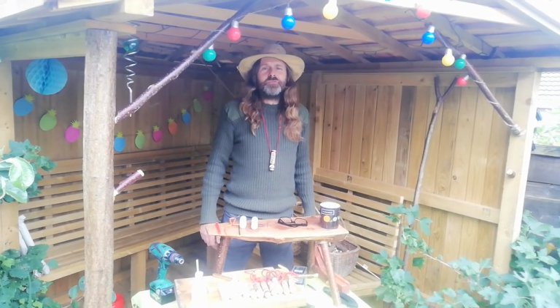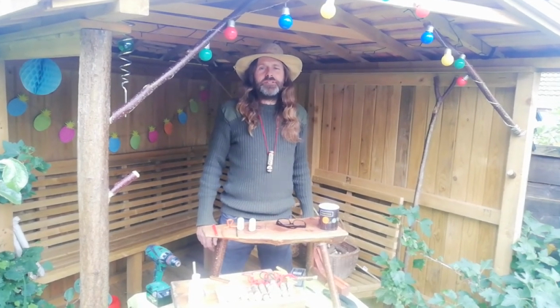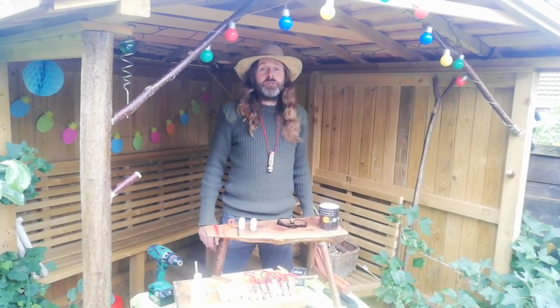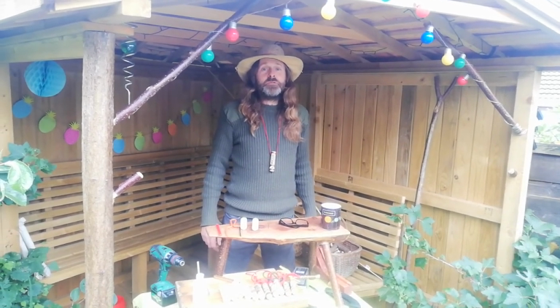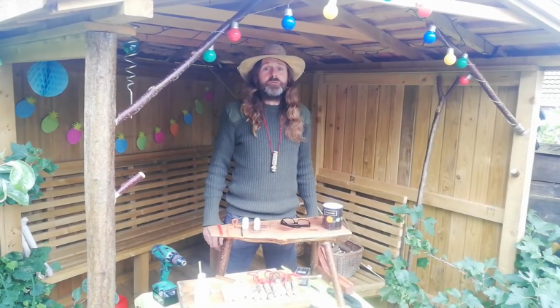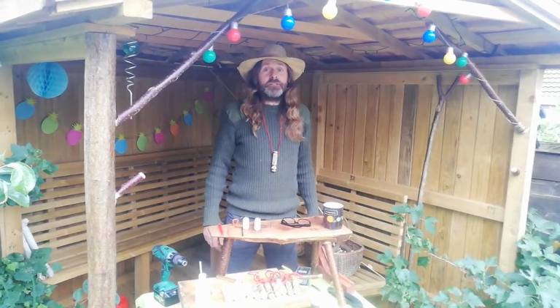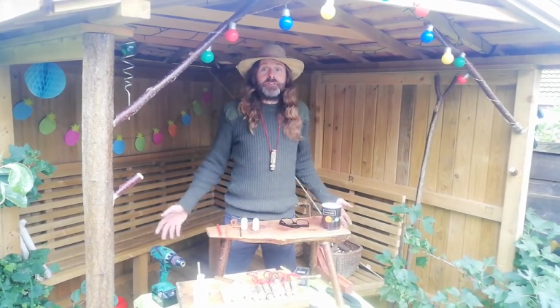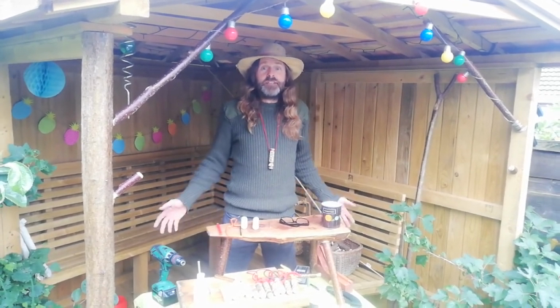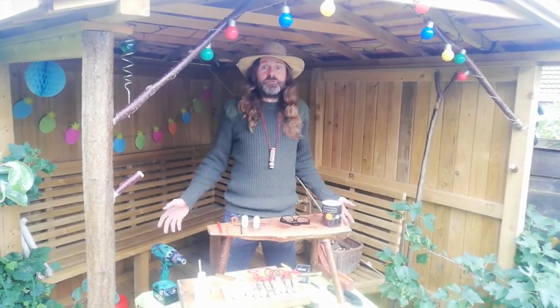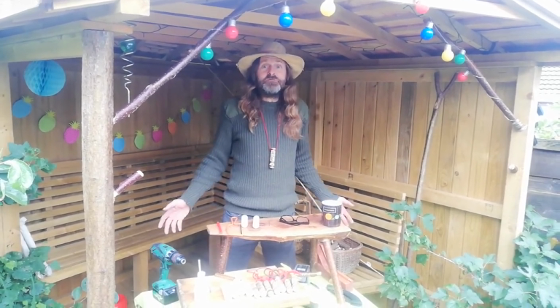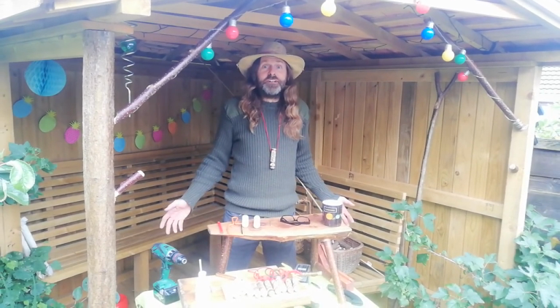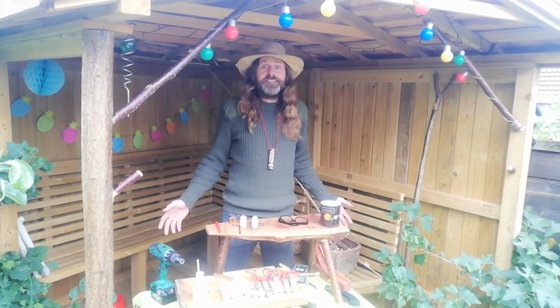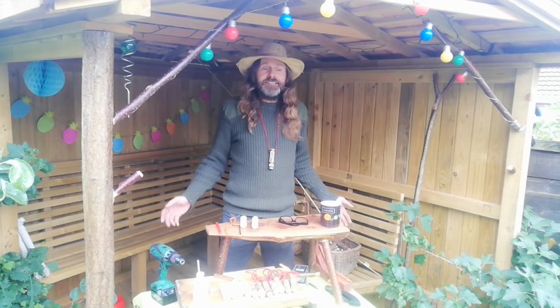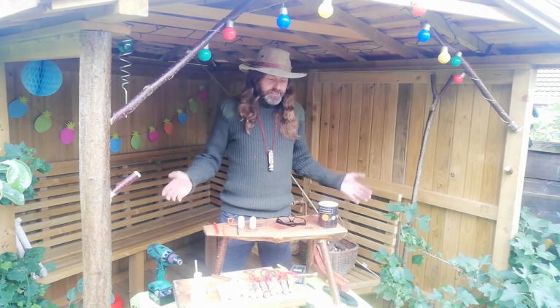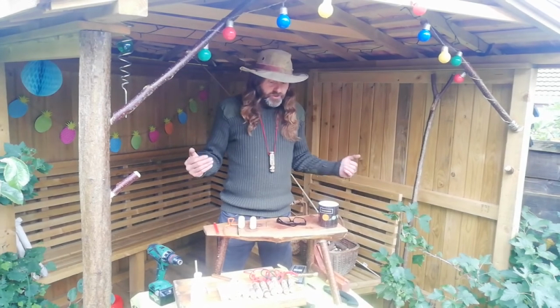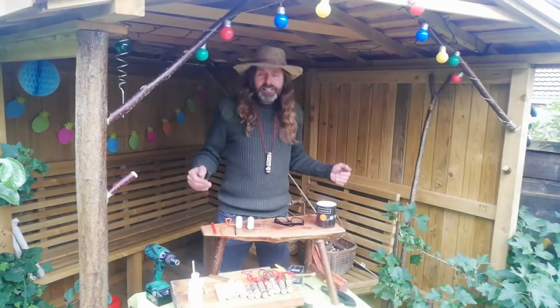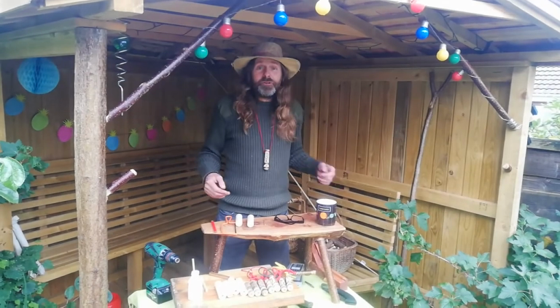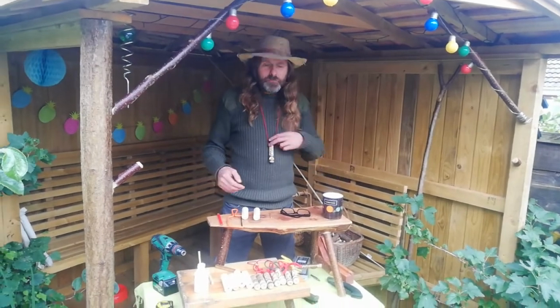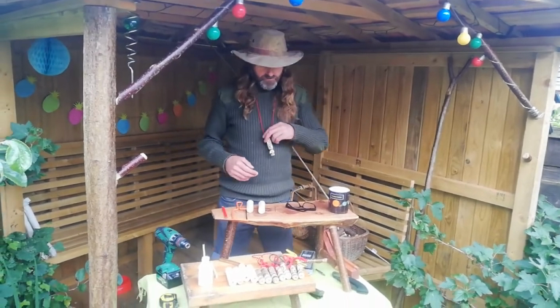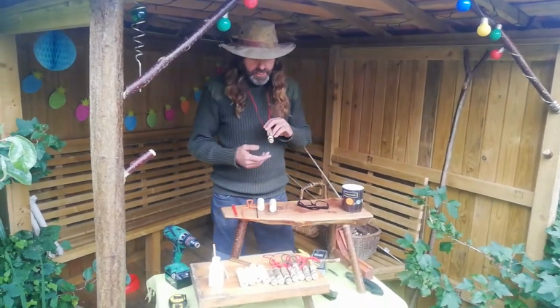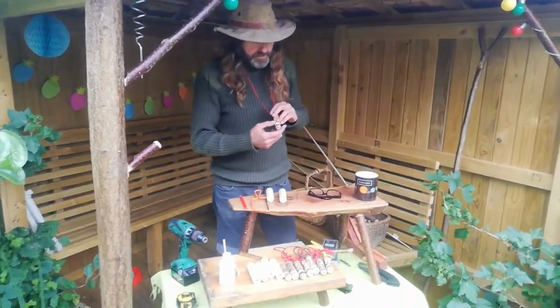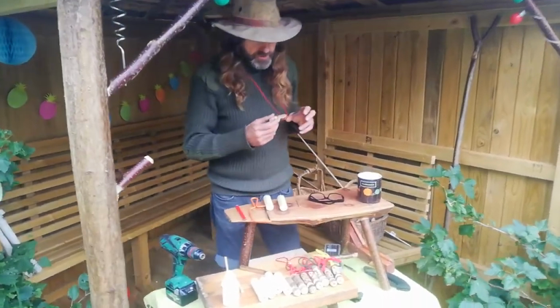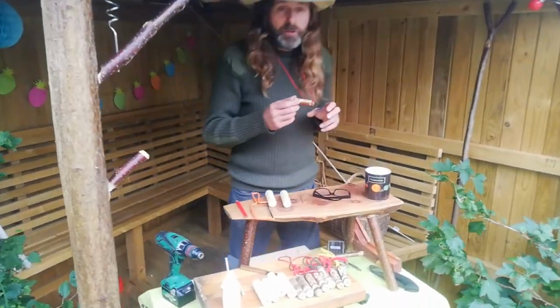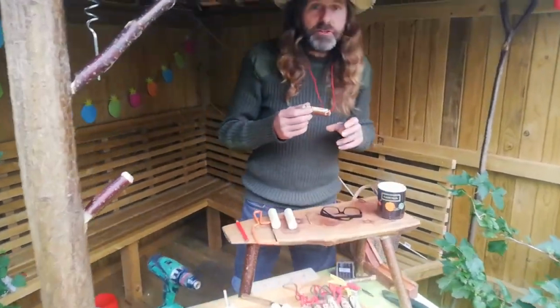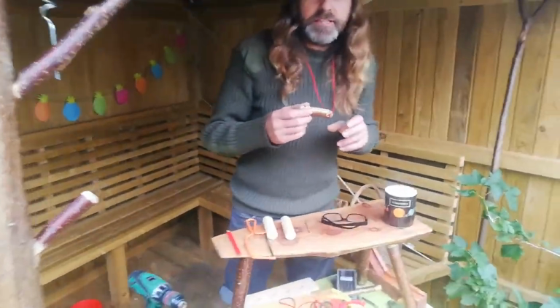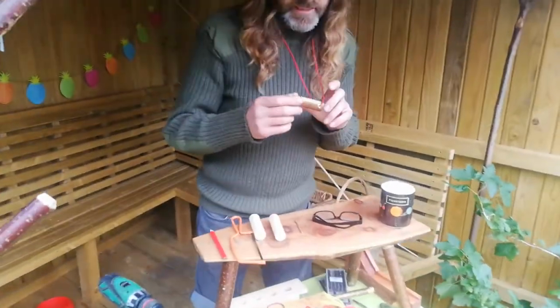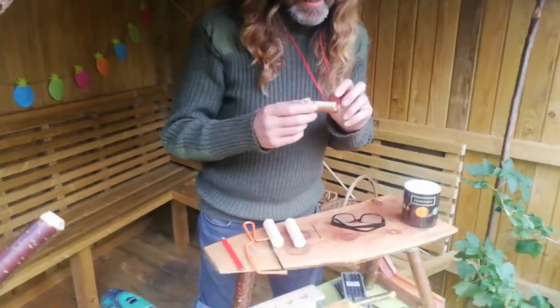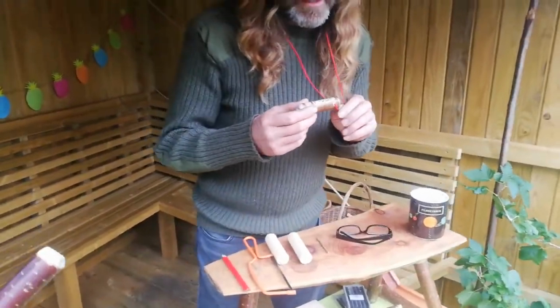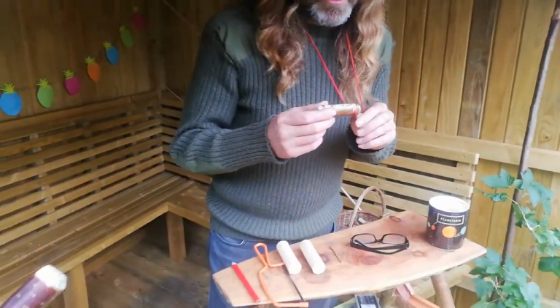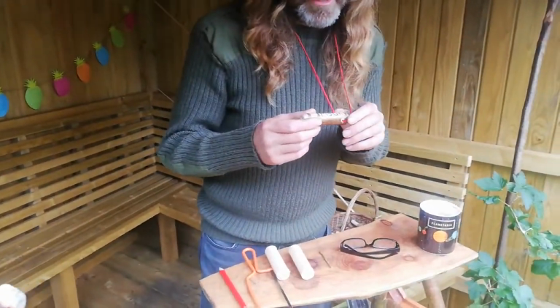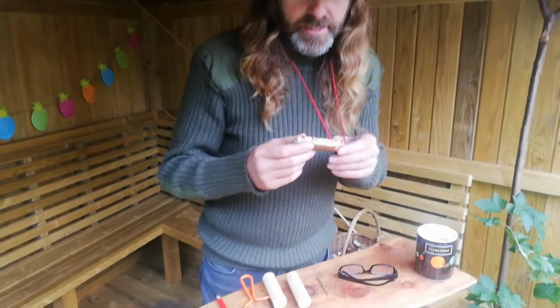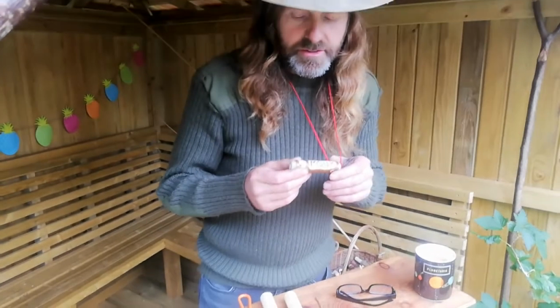Hello! Welcome to Forrester Eisen's Whistle Factory. Come in and have a look. So what I'm going to show you today is how to make these whistles.